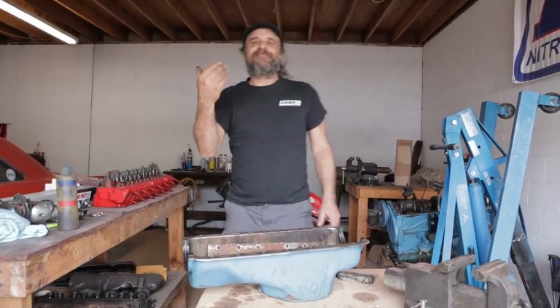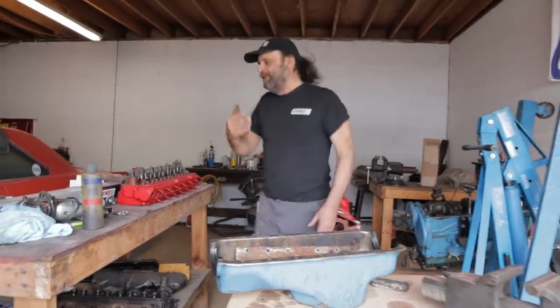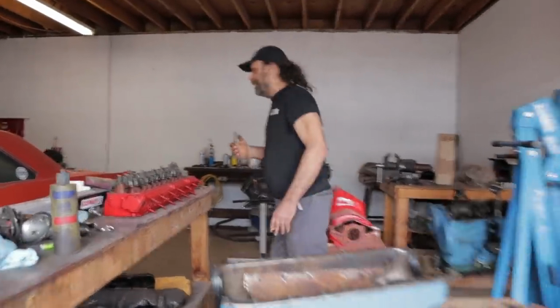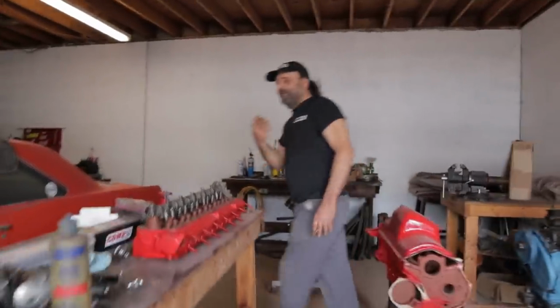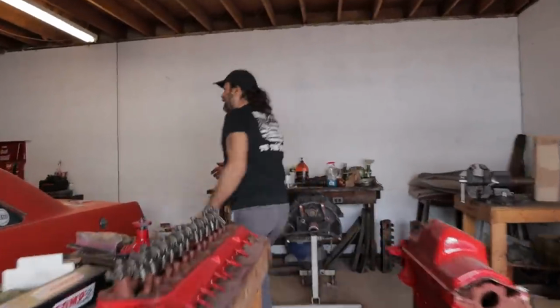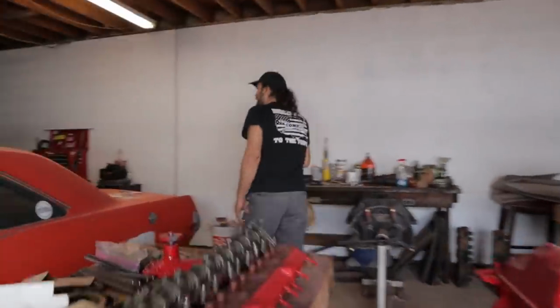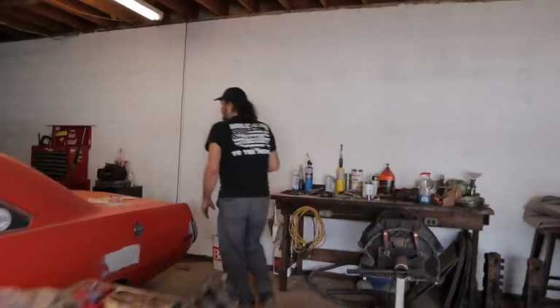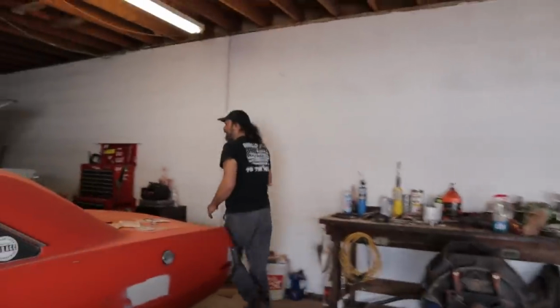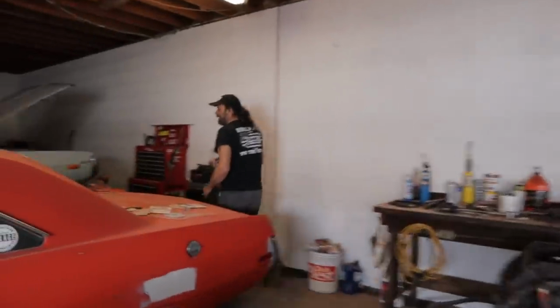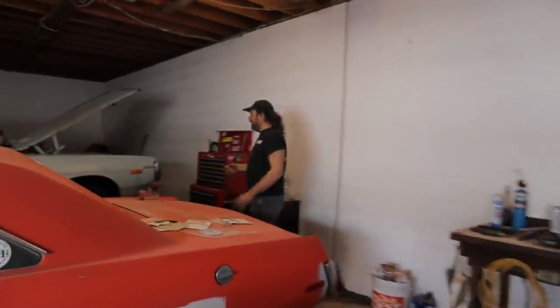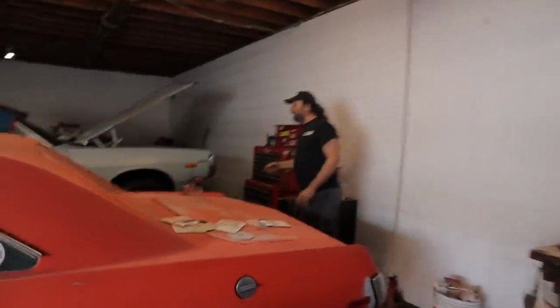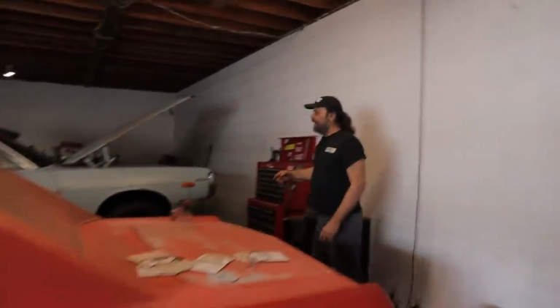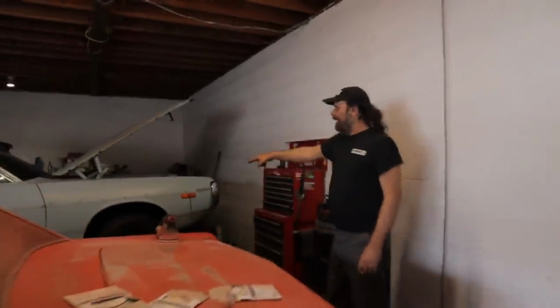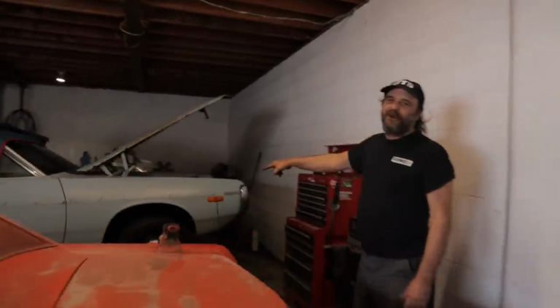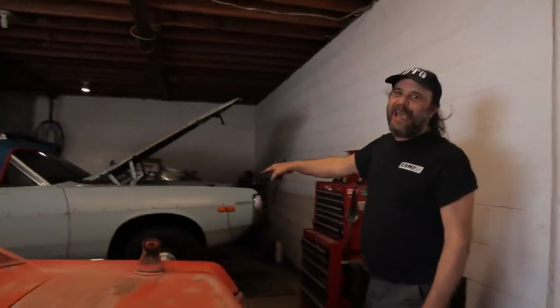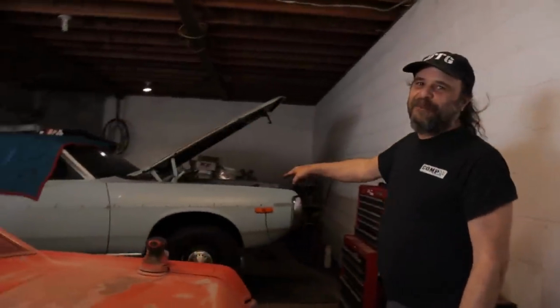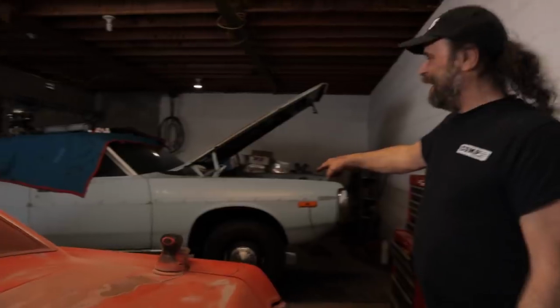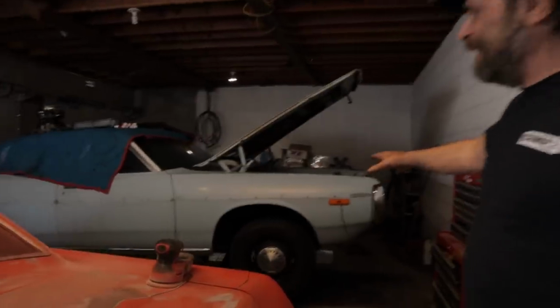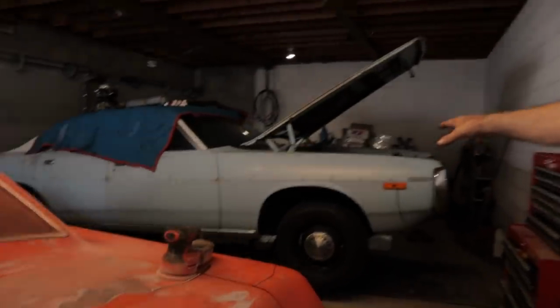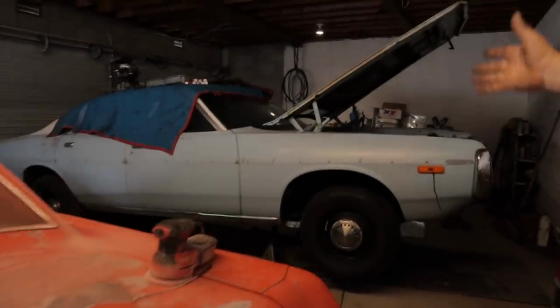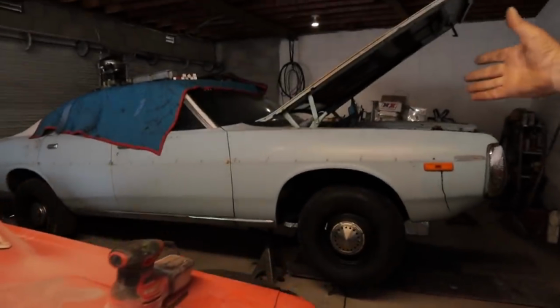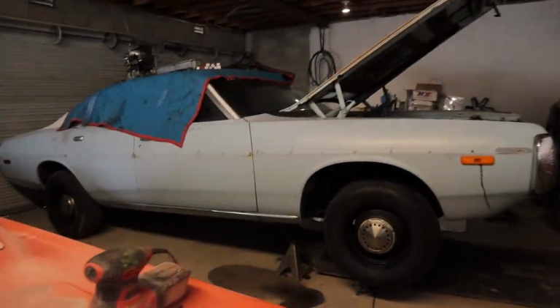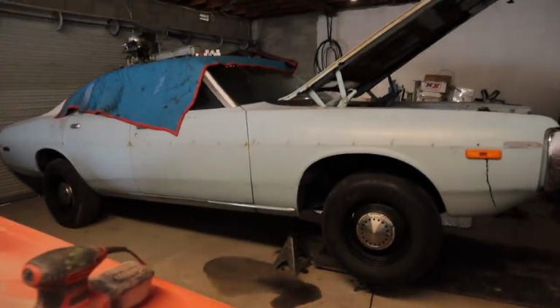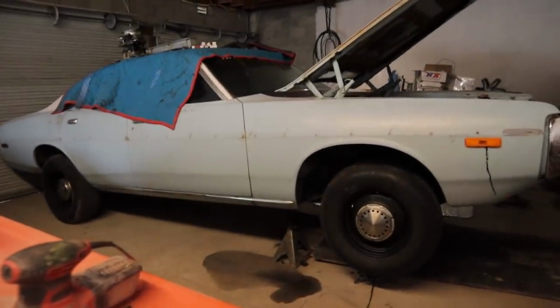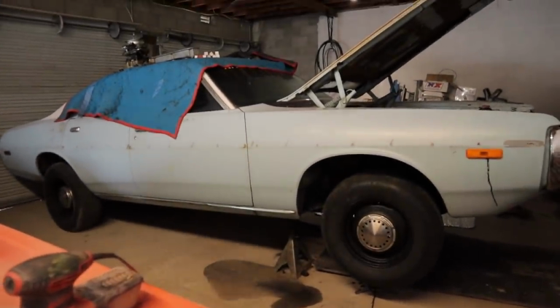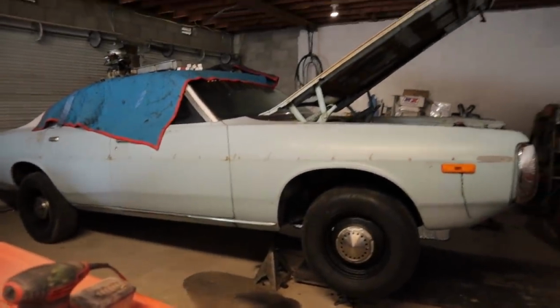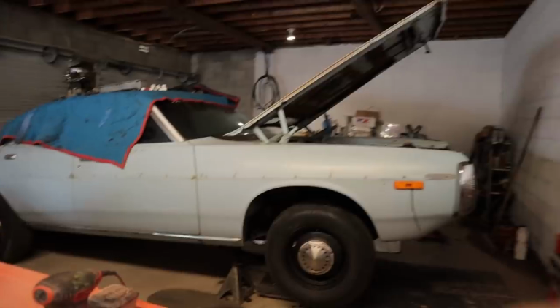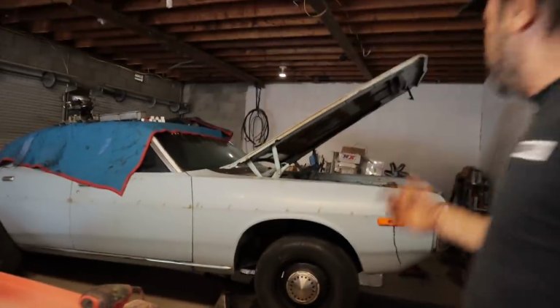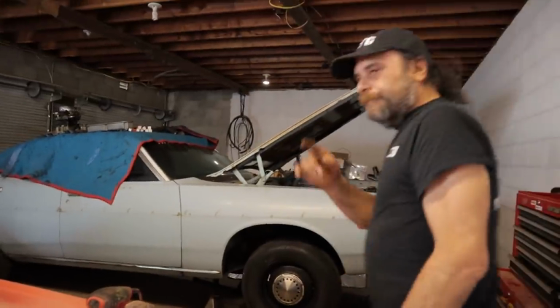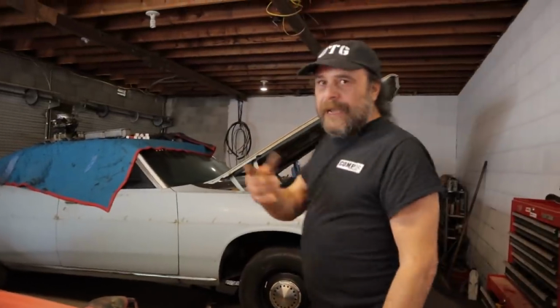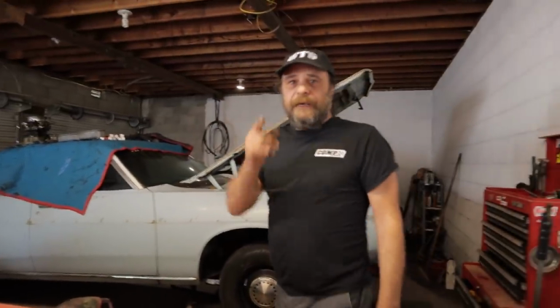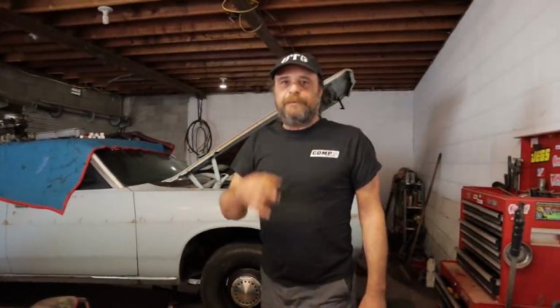Look how snazzy — I've got some dog dish caps on Bottle Rocket. Thanks, Michael Brigg. Alright, that's it. I'll see you guys tomorrow.